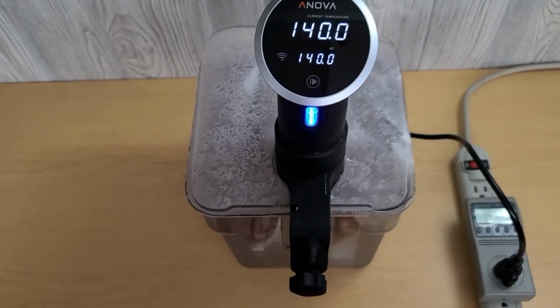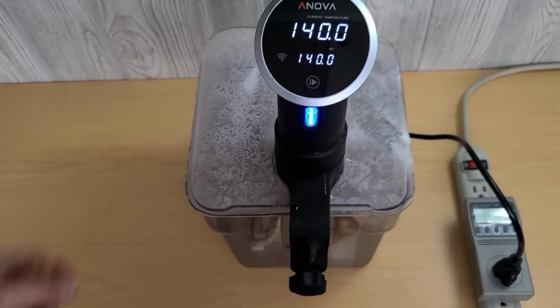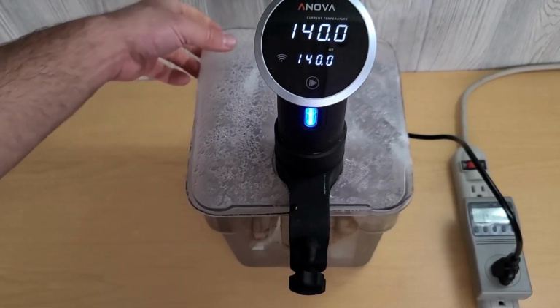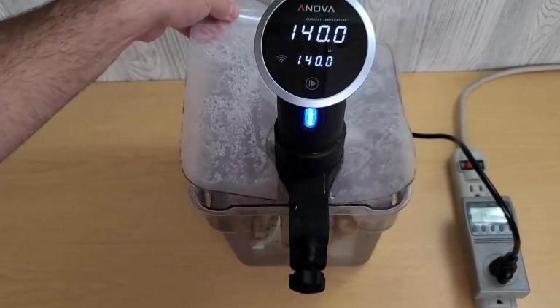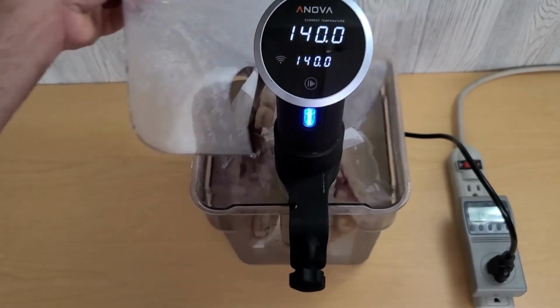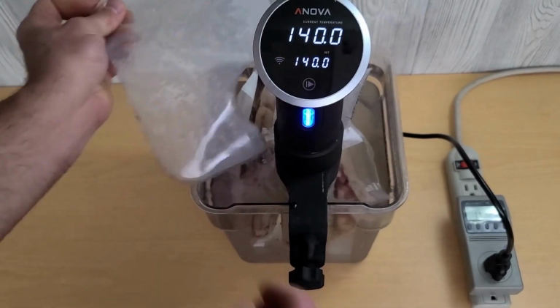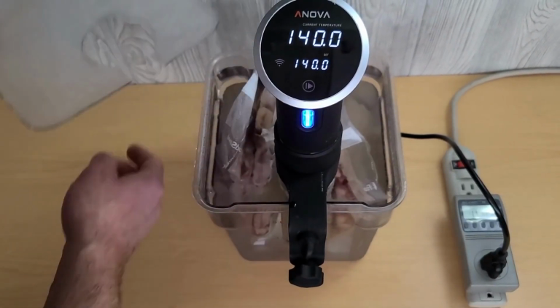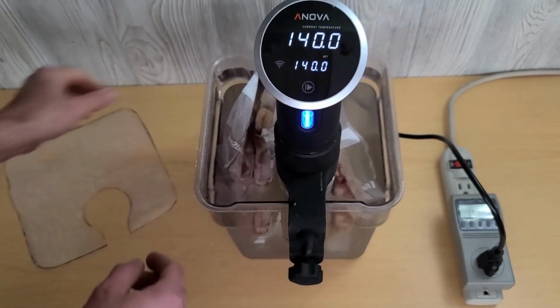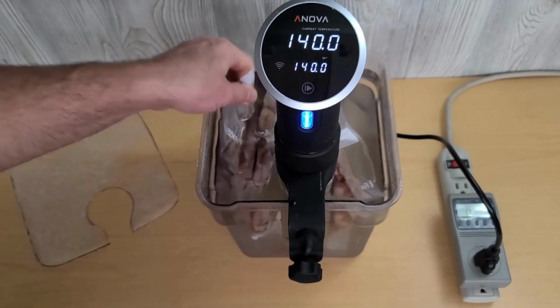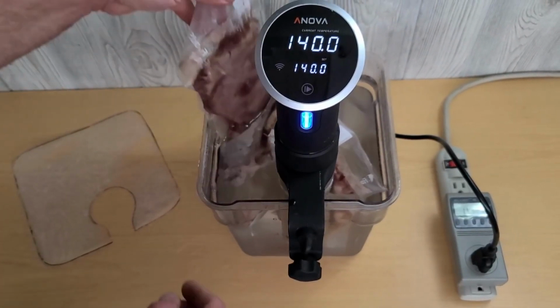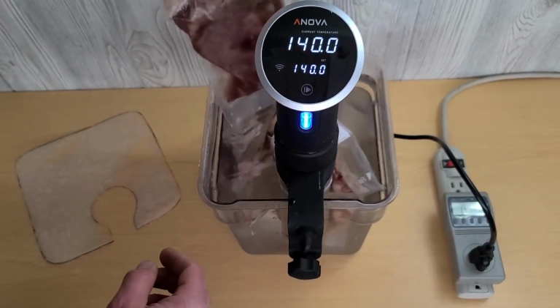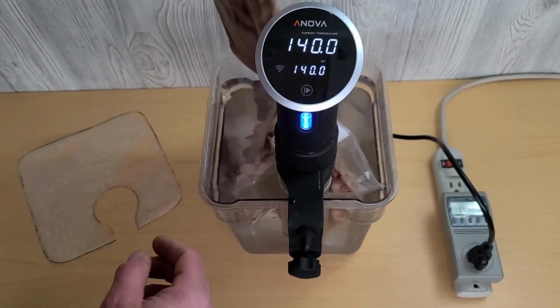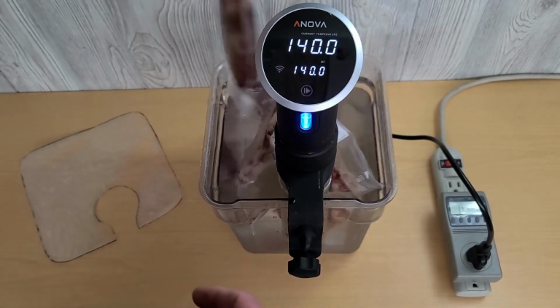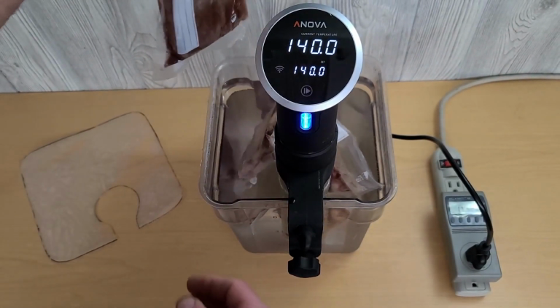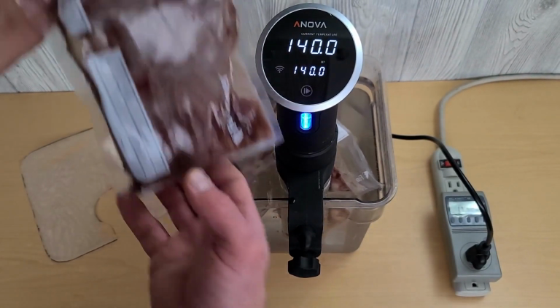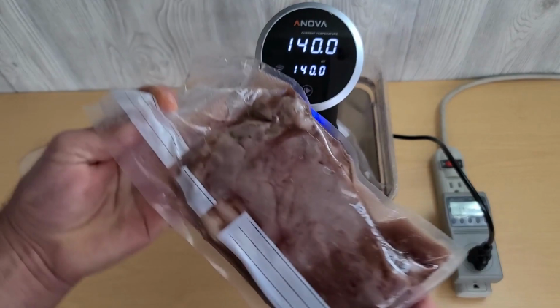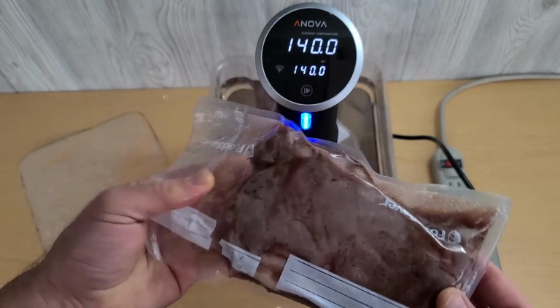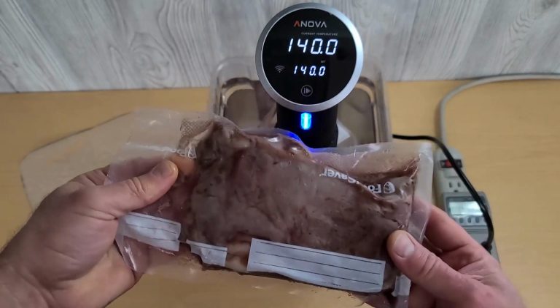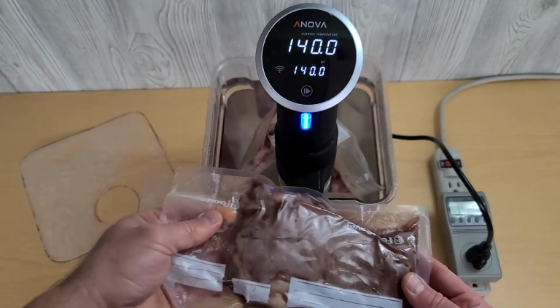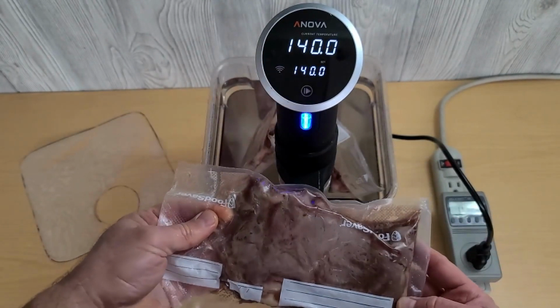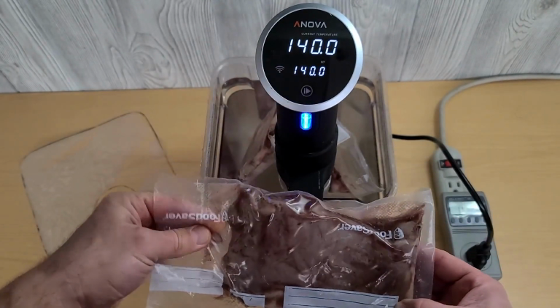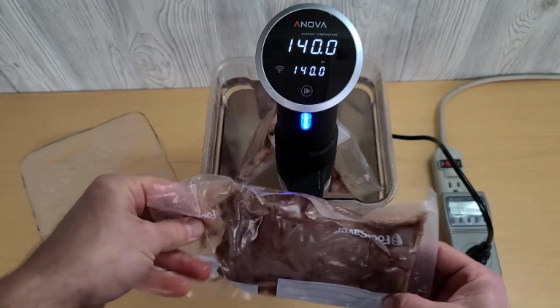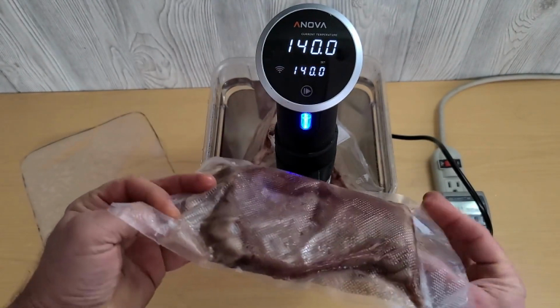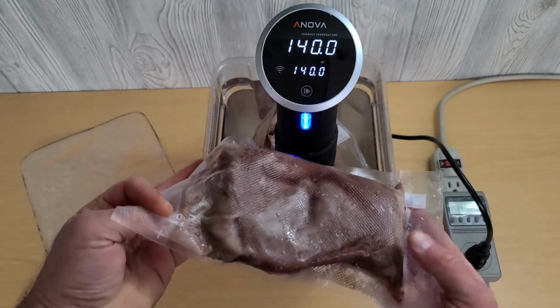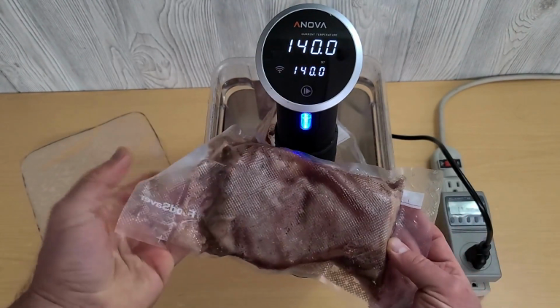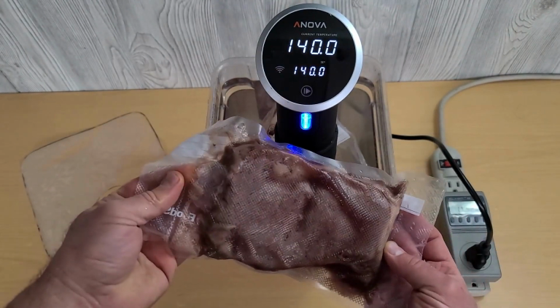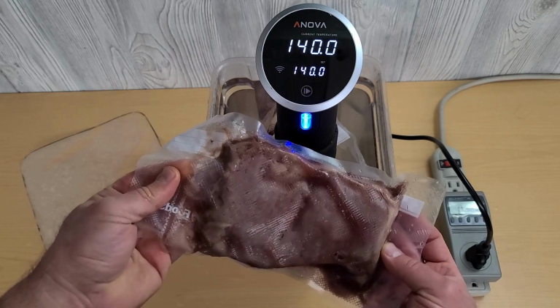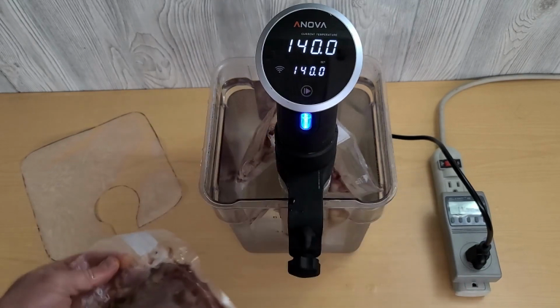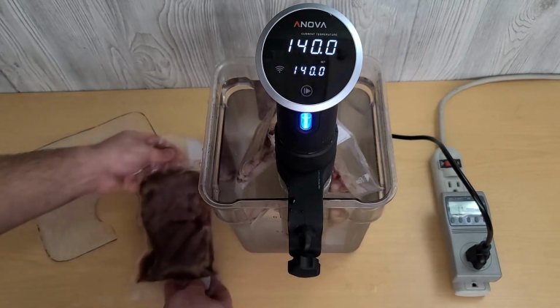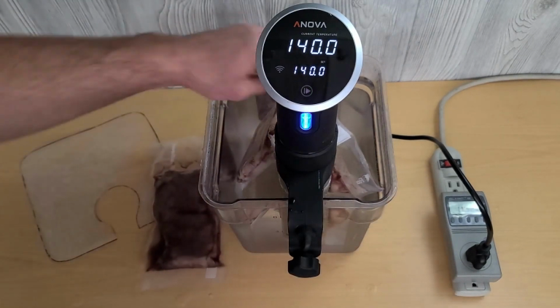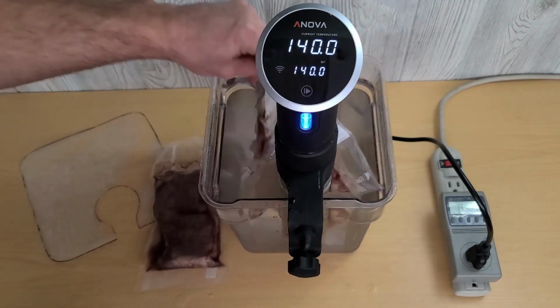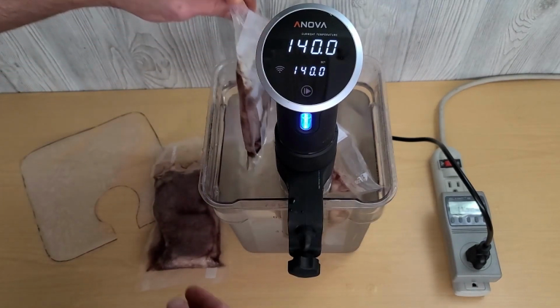It's been one hour now. Let's pull the meat out. Look at that steak — got three of those.